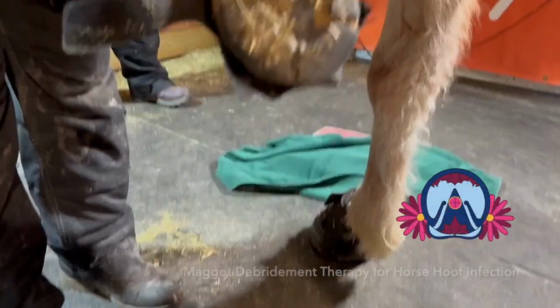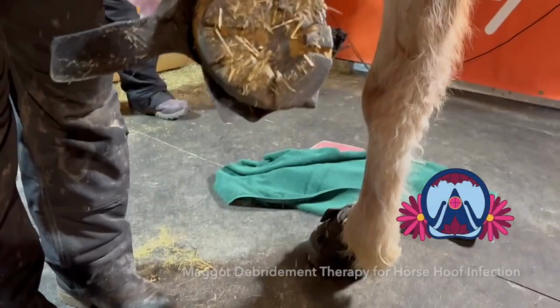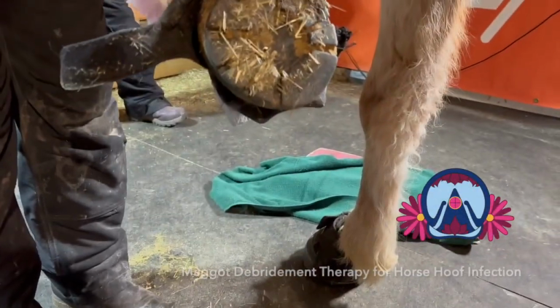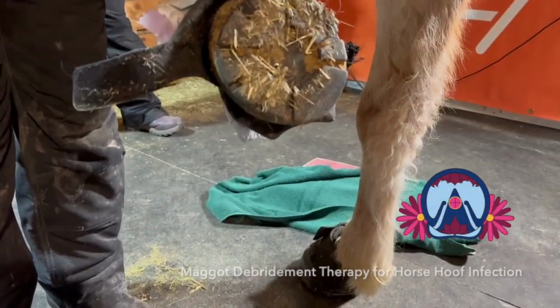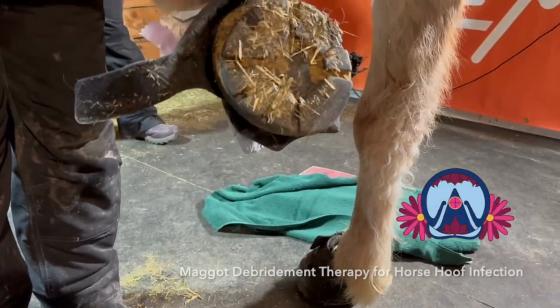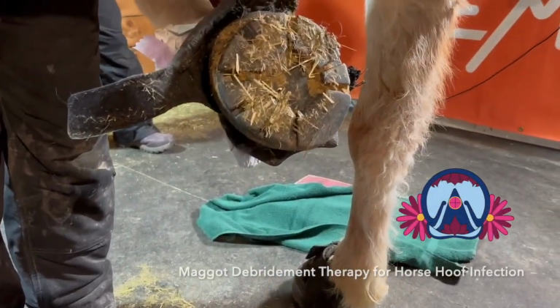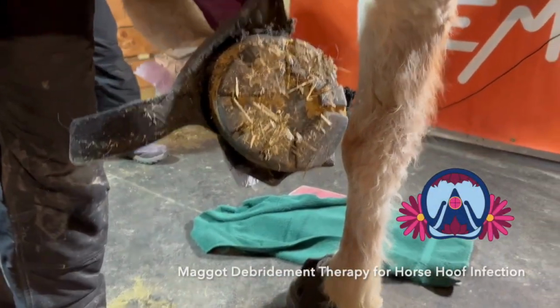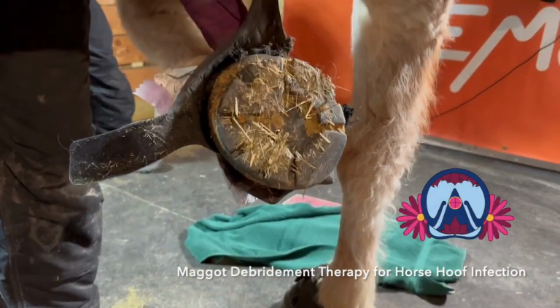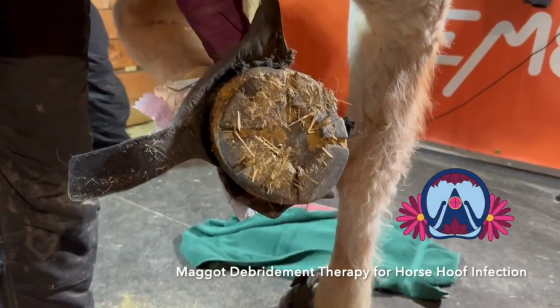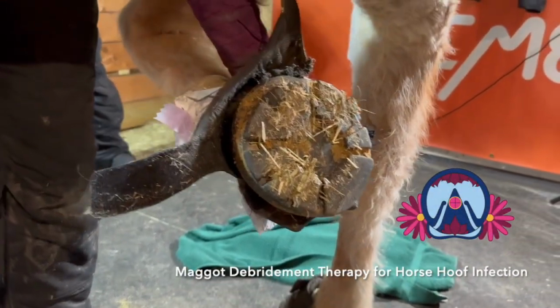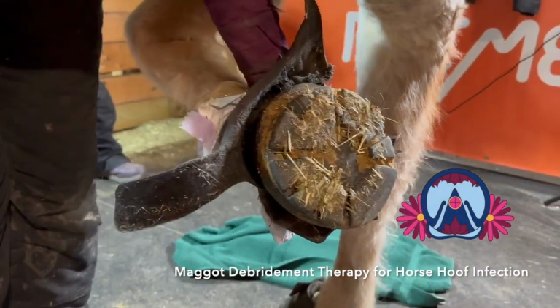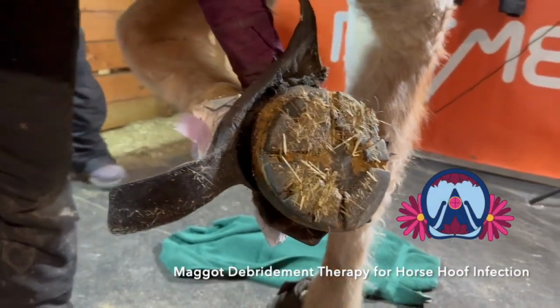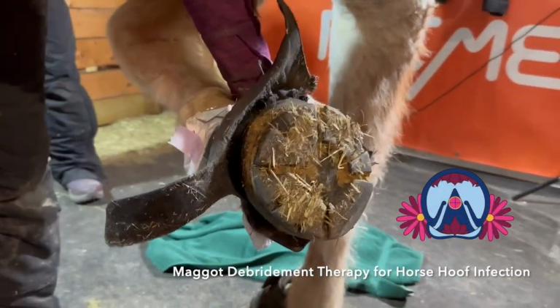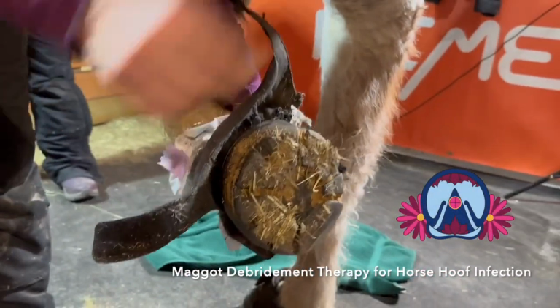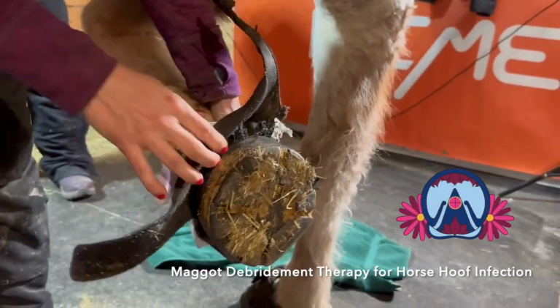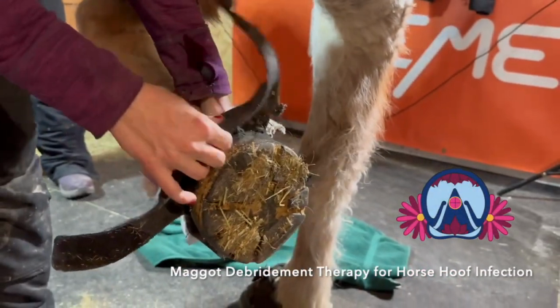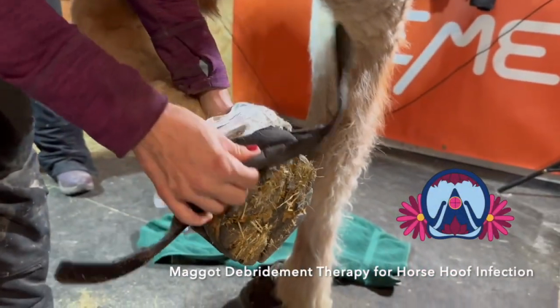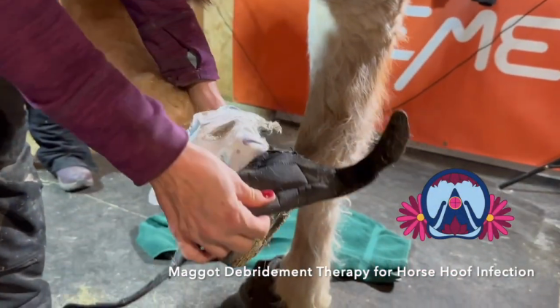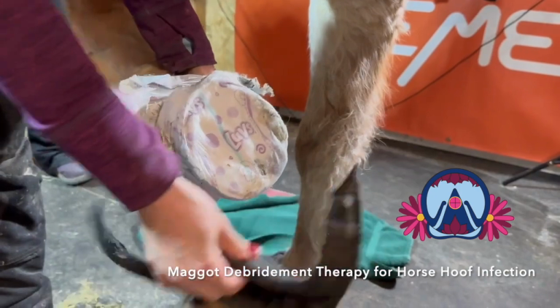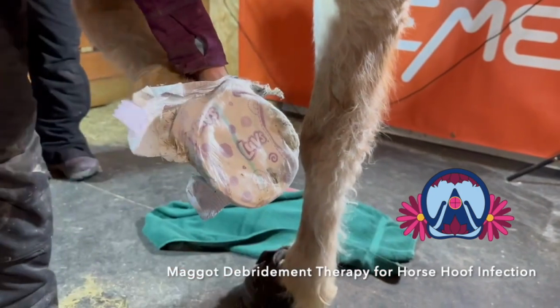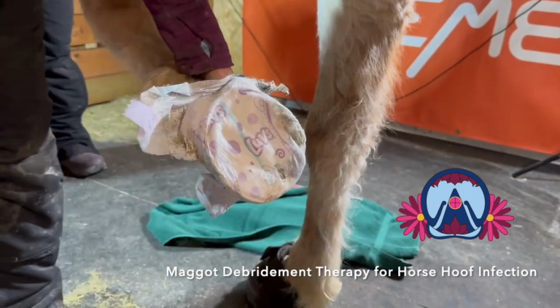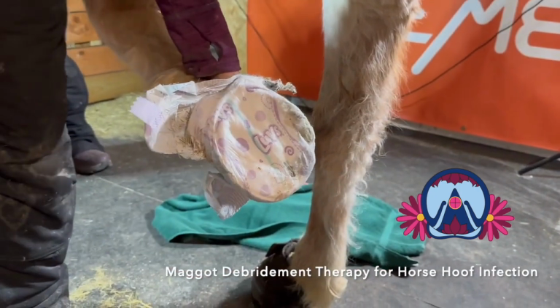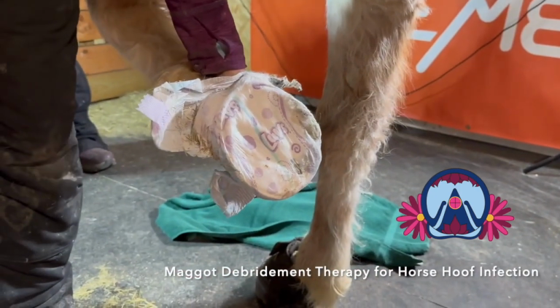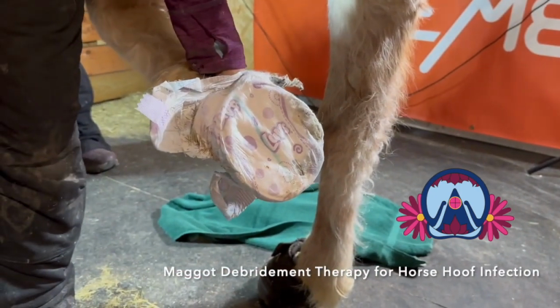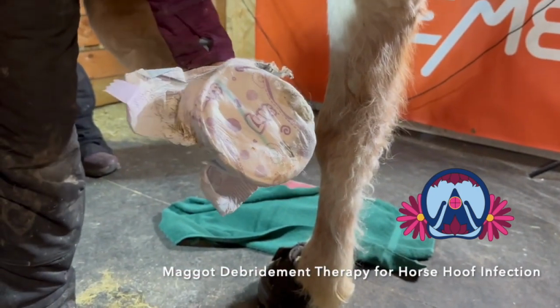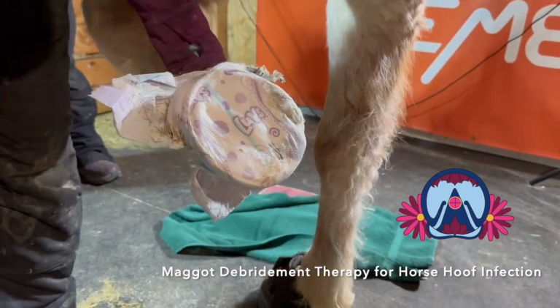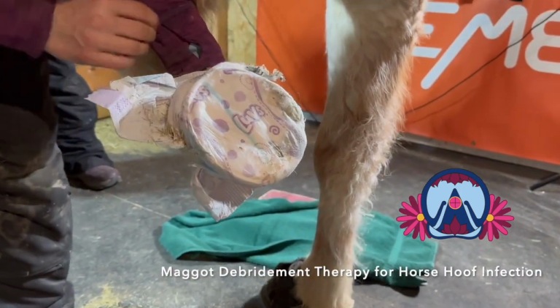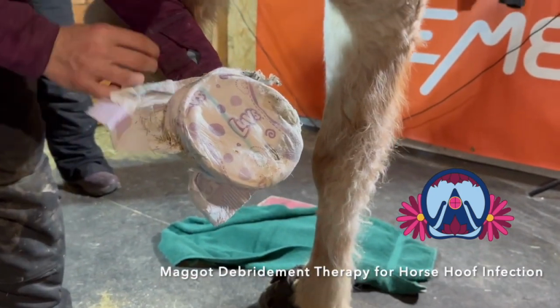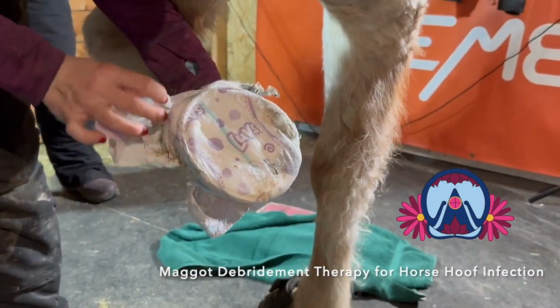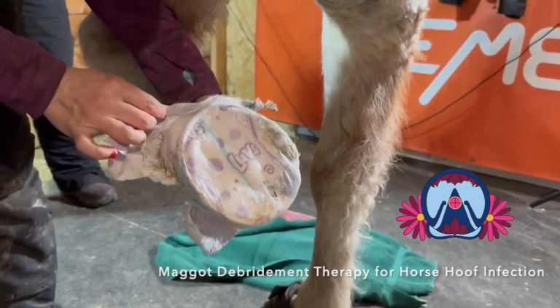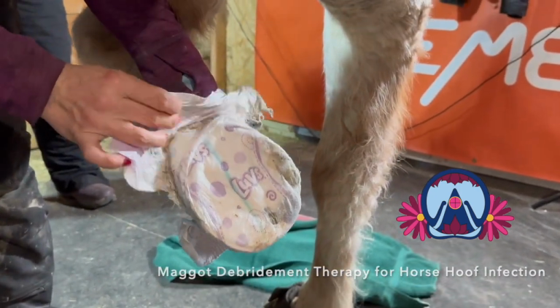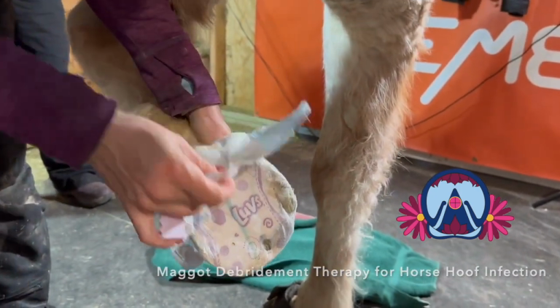Mary, have her just rock her weight back onto that right hind. Okay, take this off. Ooh, lots of exudate. Look at that.